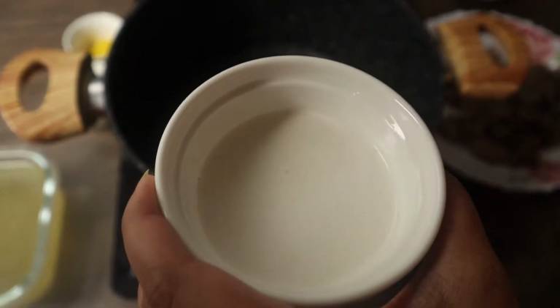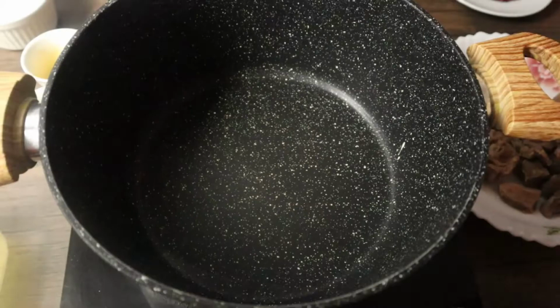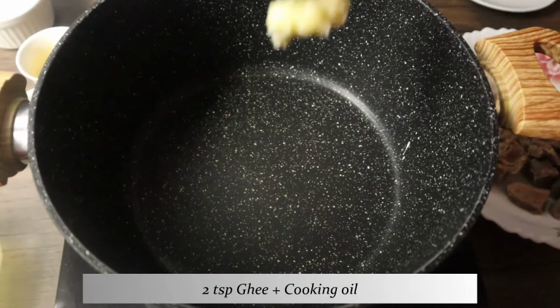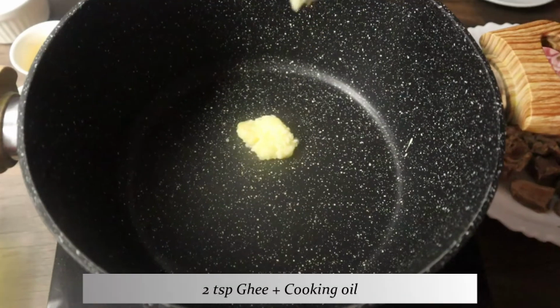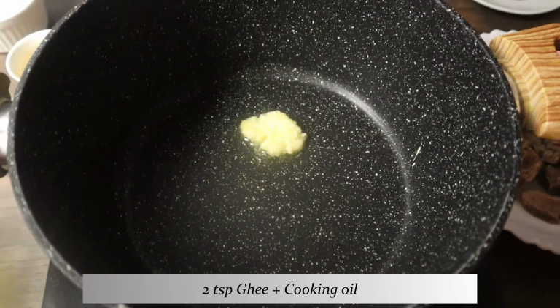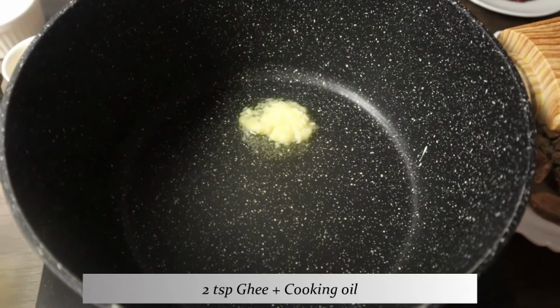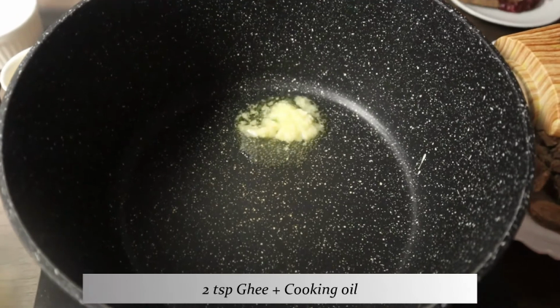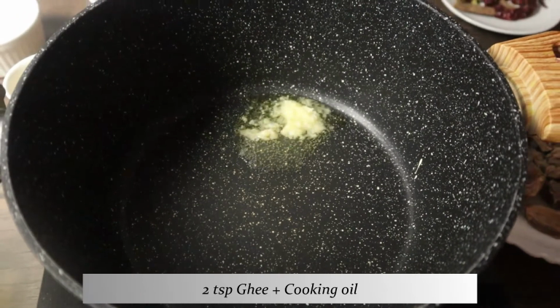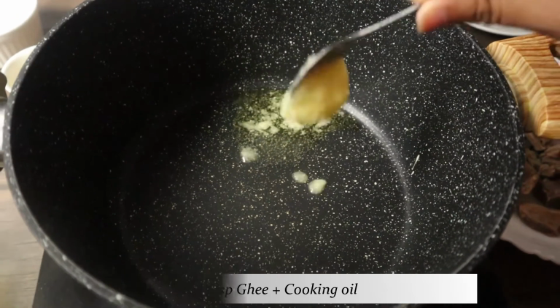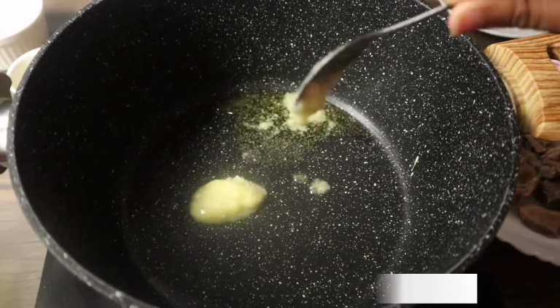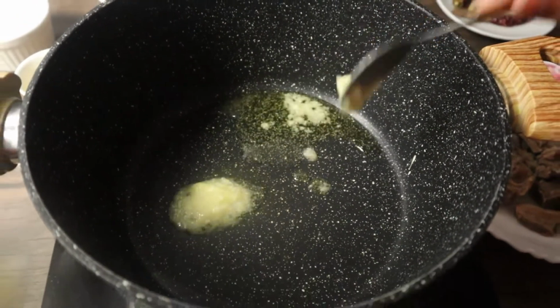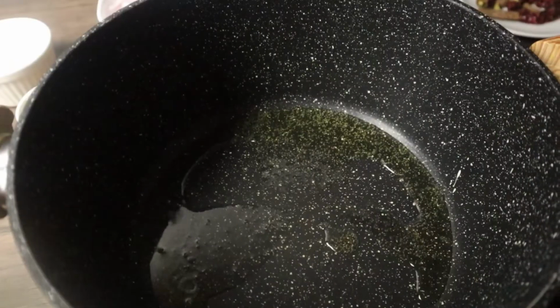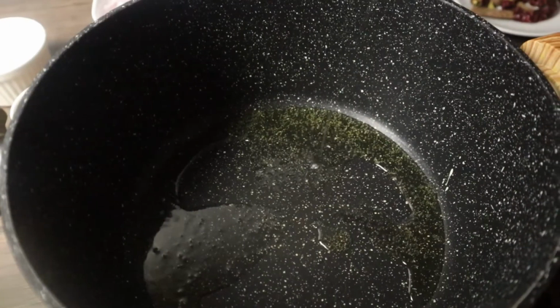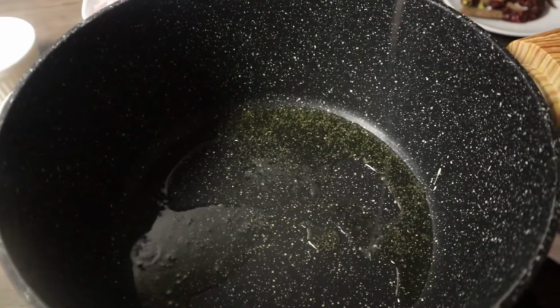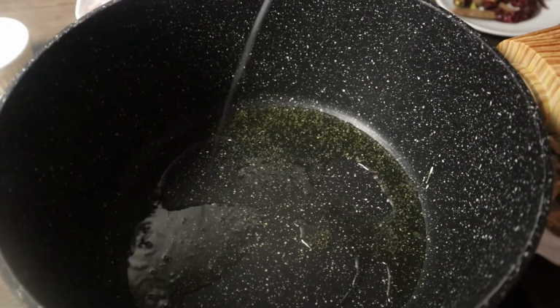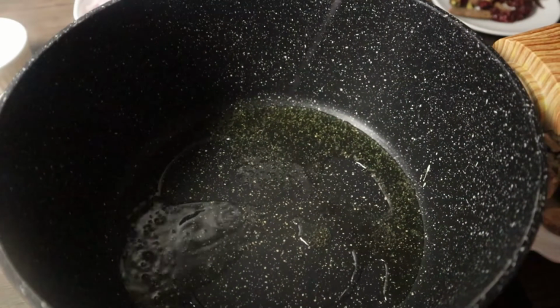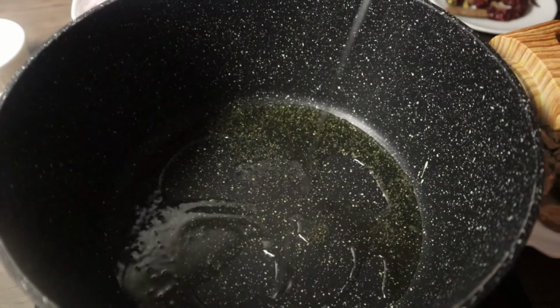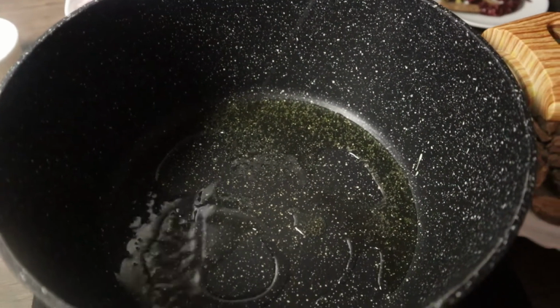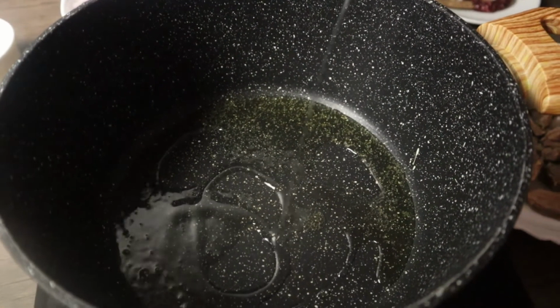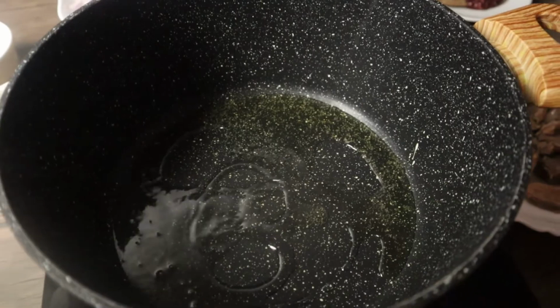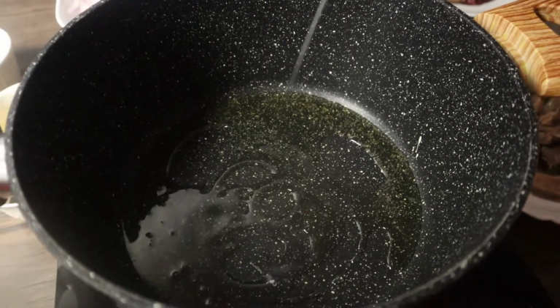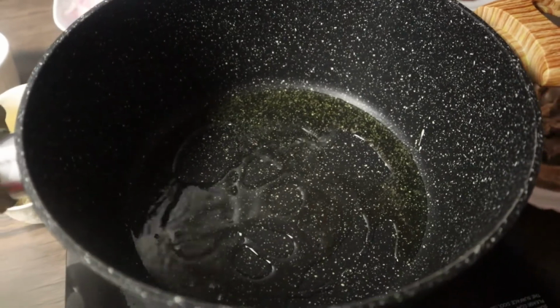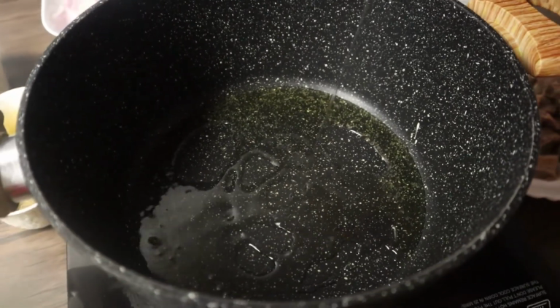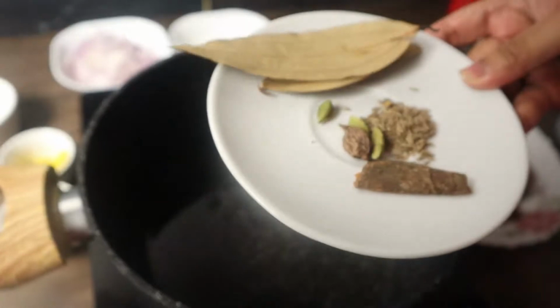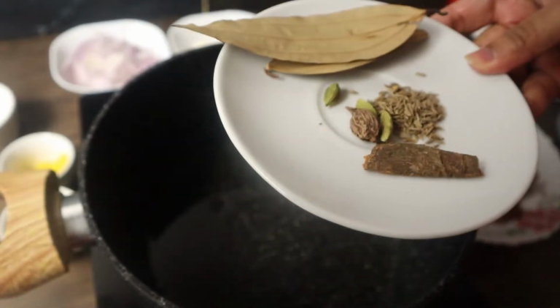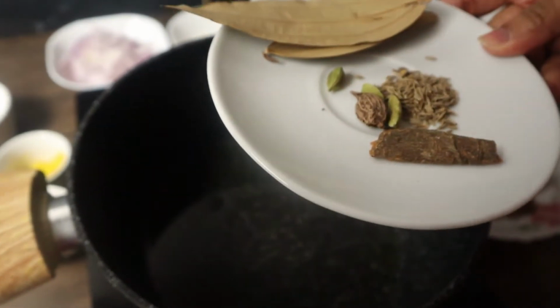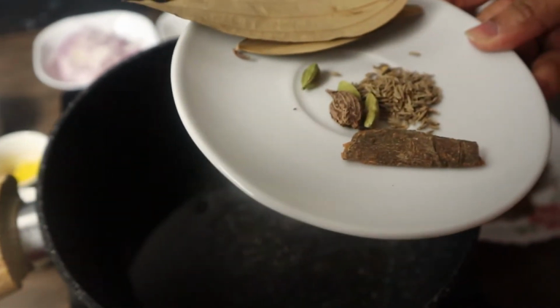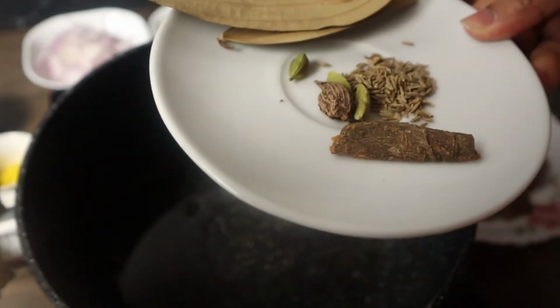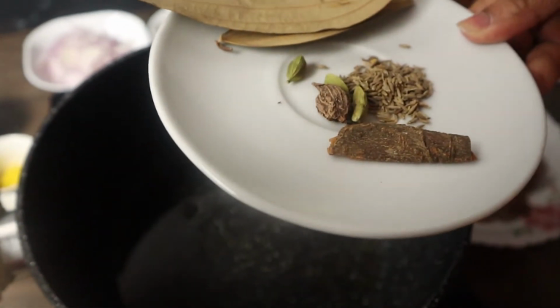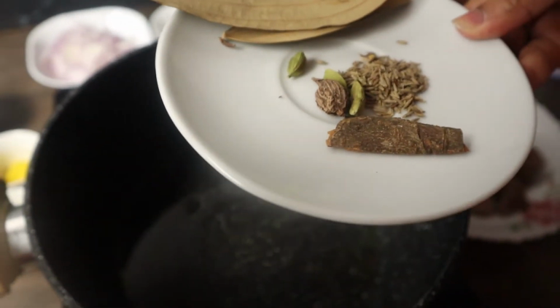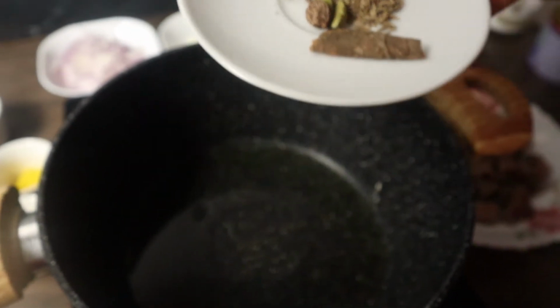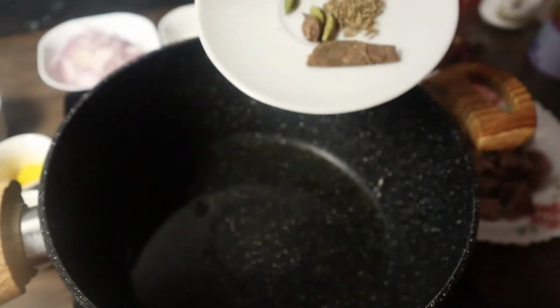Take a heavy bottom pan and add in two teaspoons of ghee and oil — you can use a combination of both. Add in the whole spices except for the chilies and let them sizzle for a few seconds.